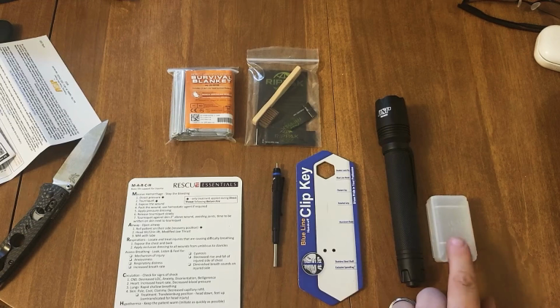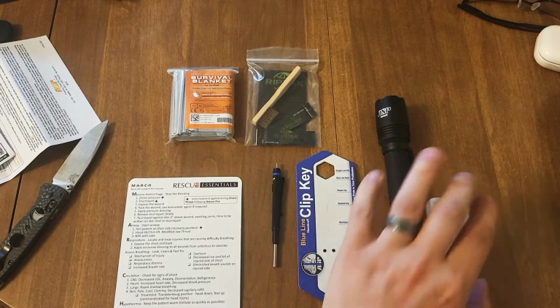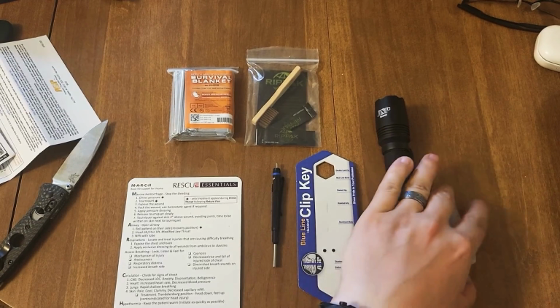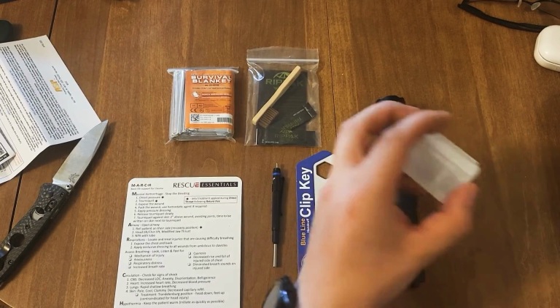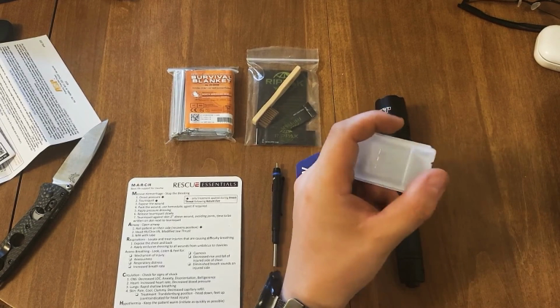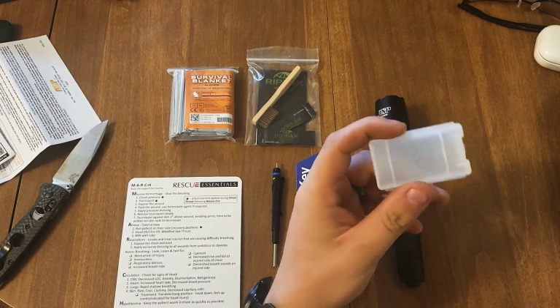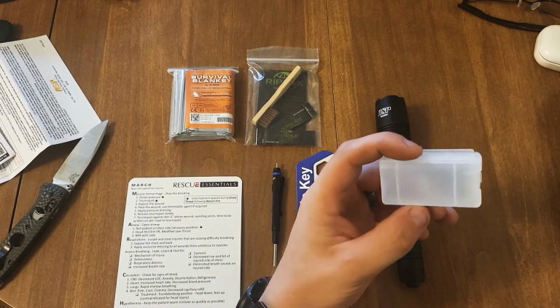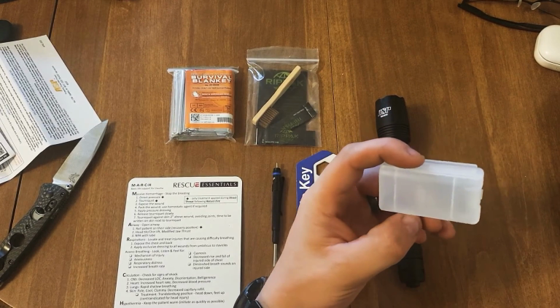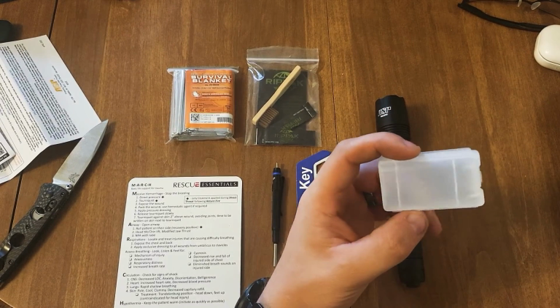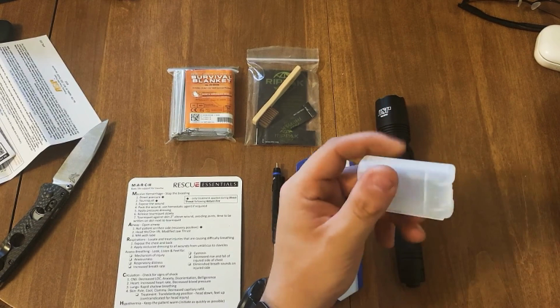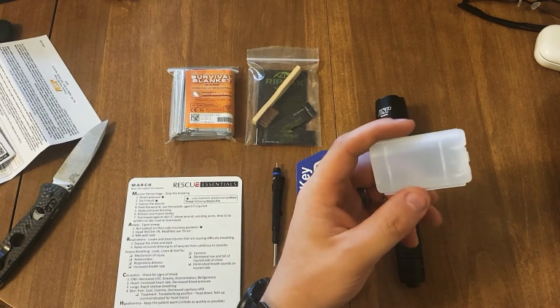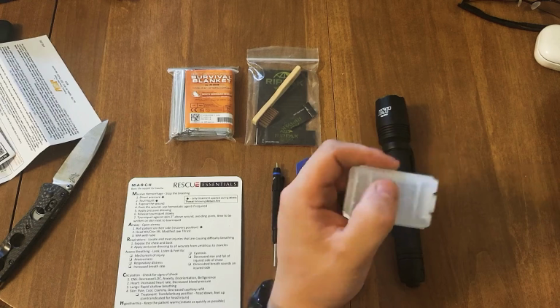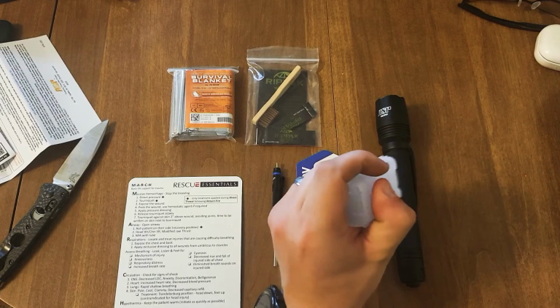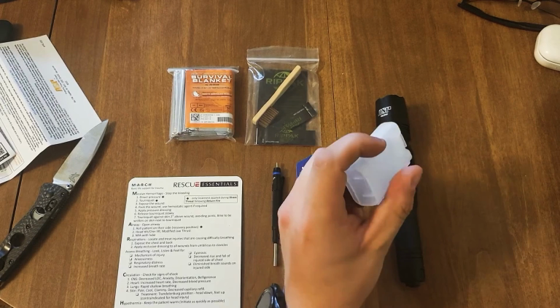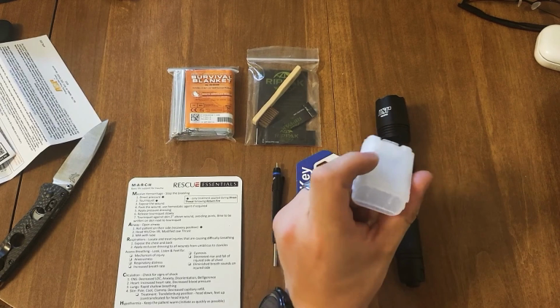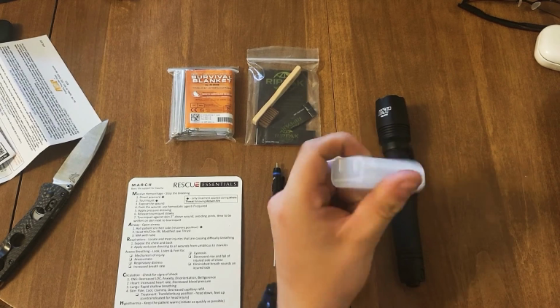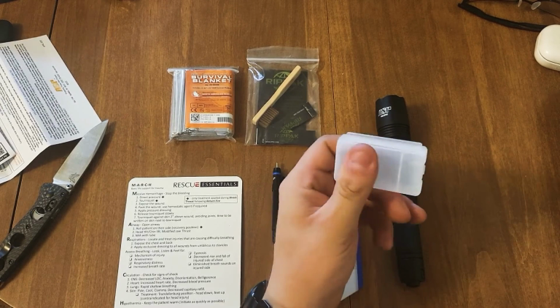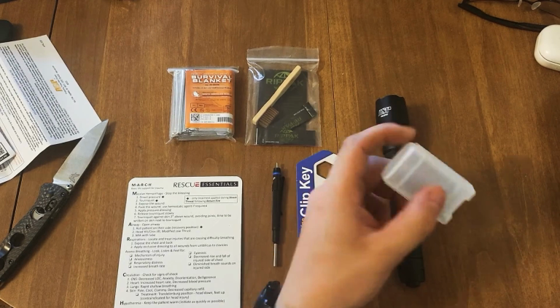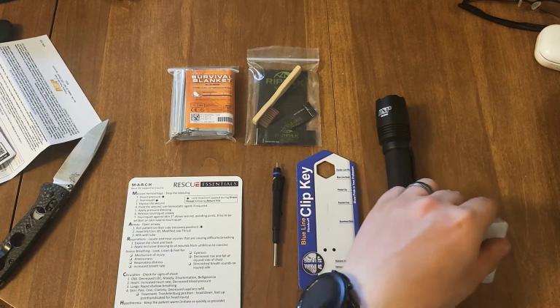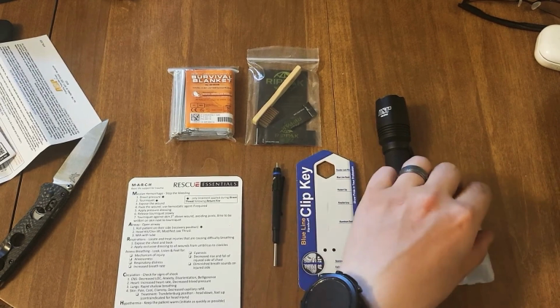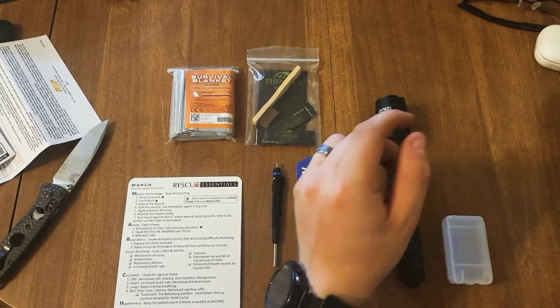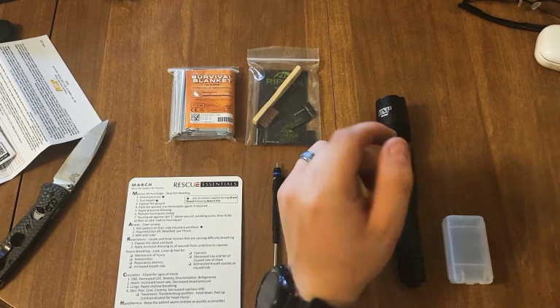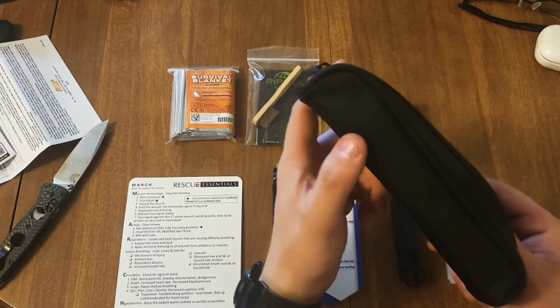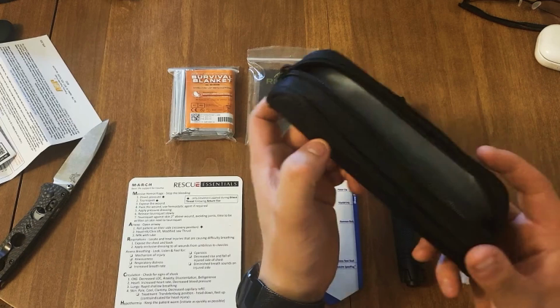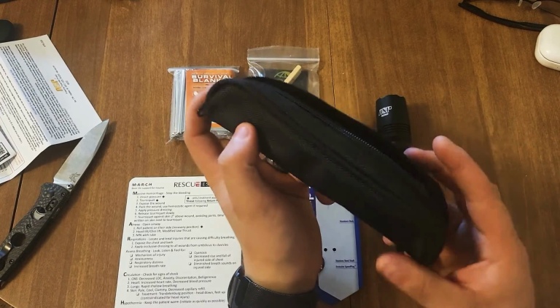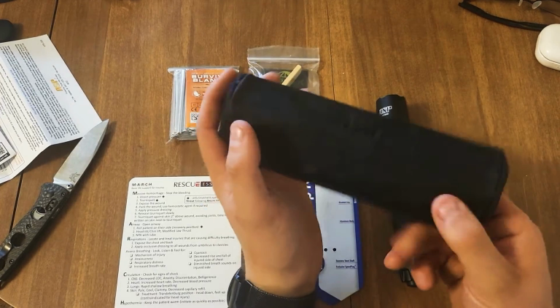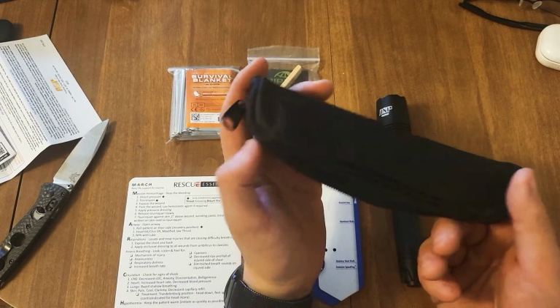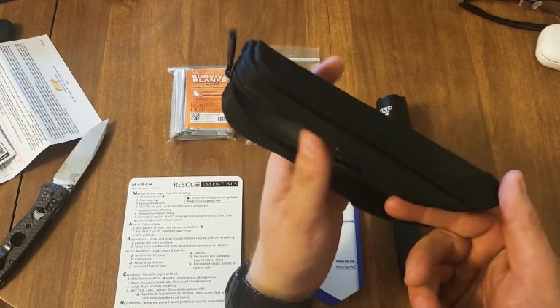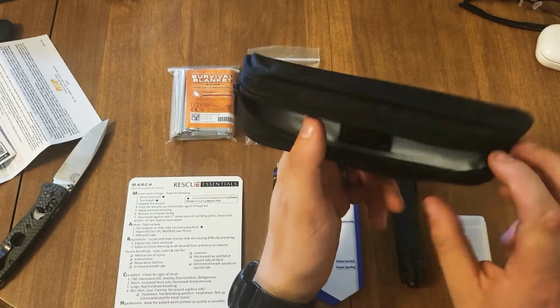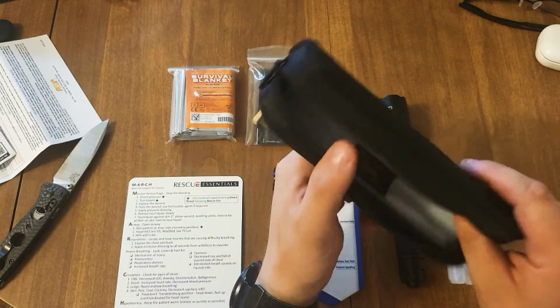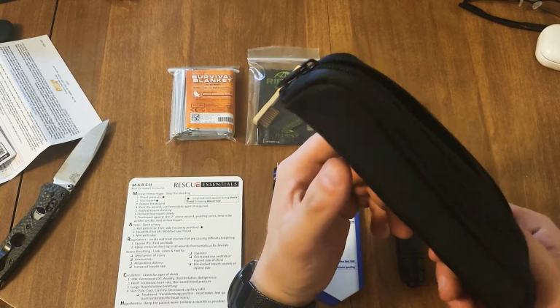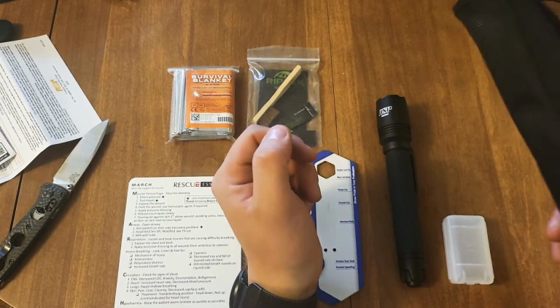I am glad that this did come with batteries, and this is actually quite a nice case for double-A batteries — I will definitely be keeping this. And of course the MARCH card here is just a little bonus which I really appreciate as well.